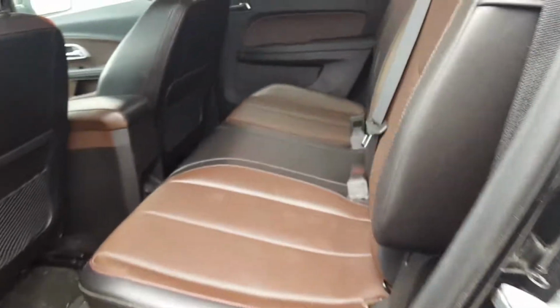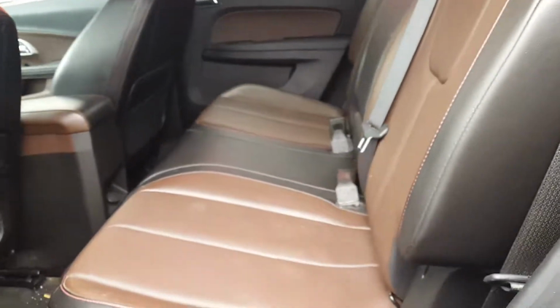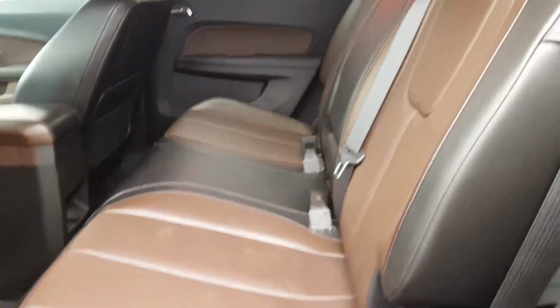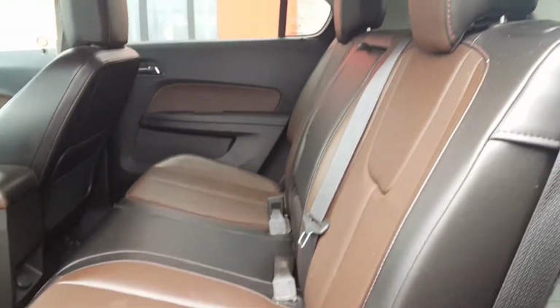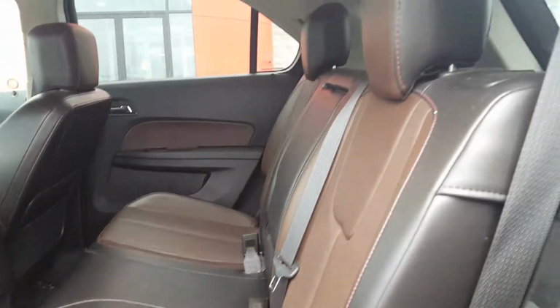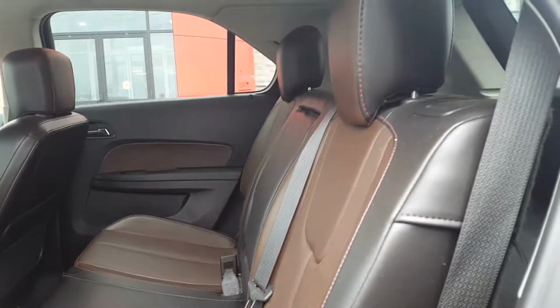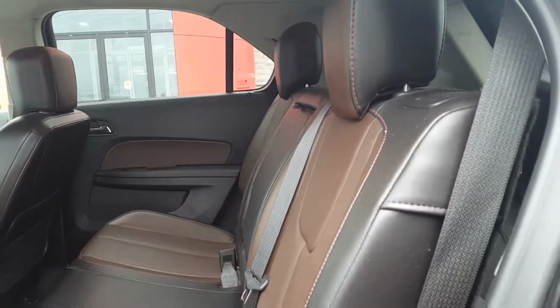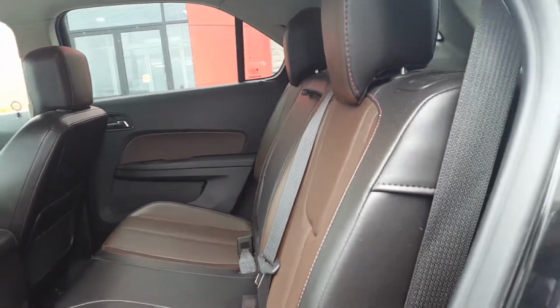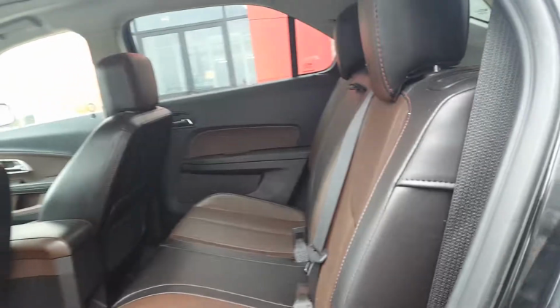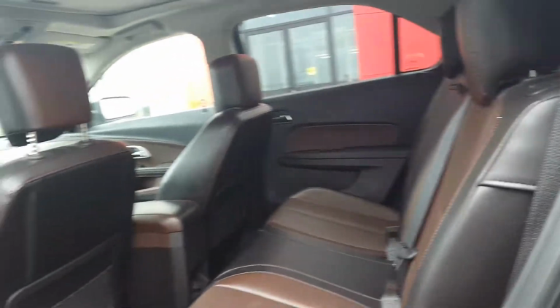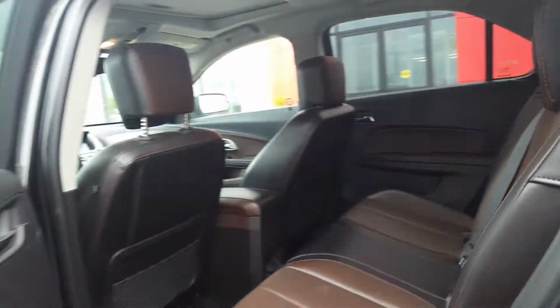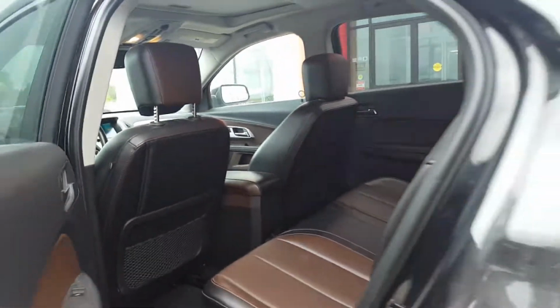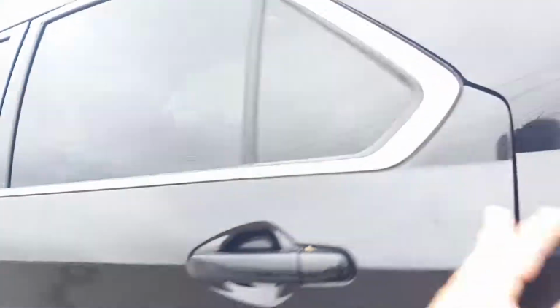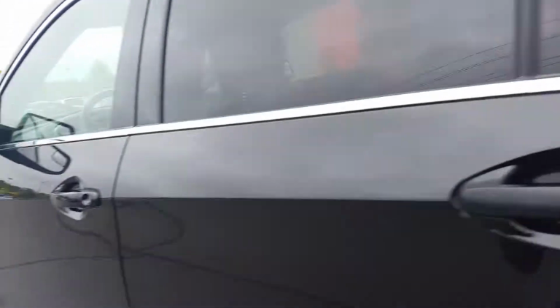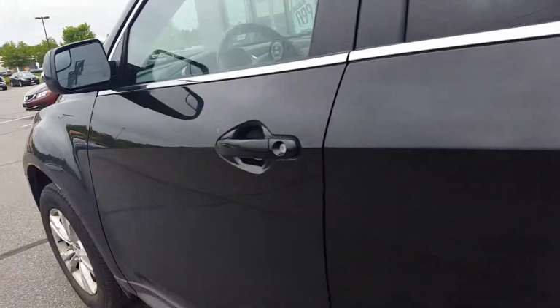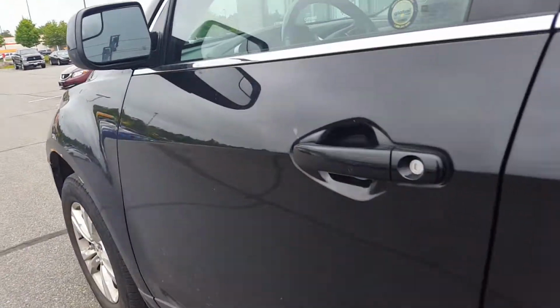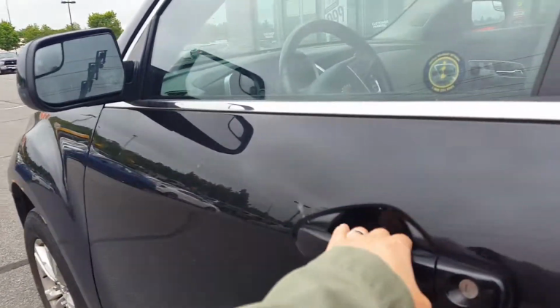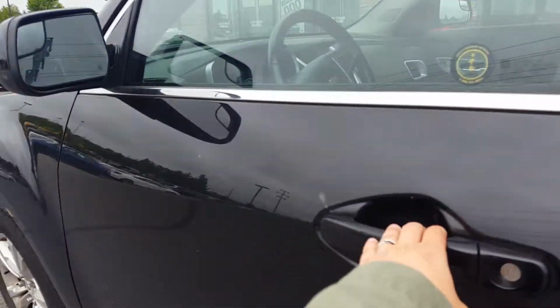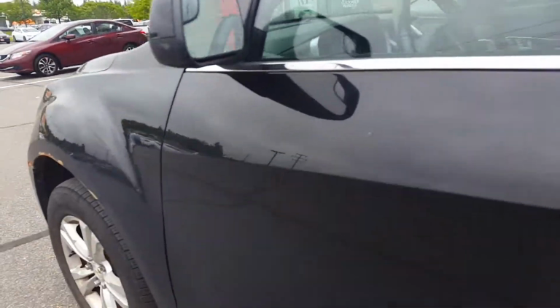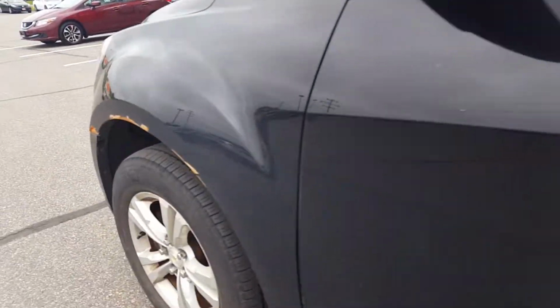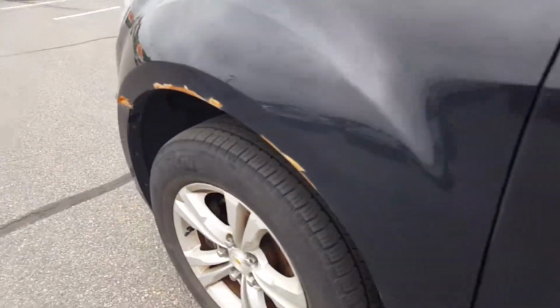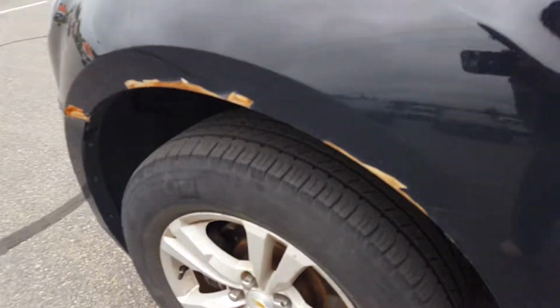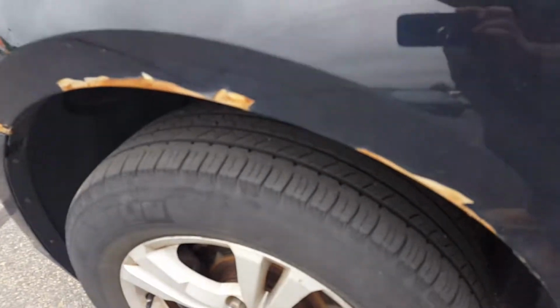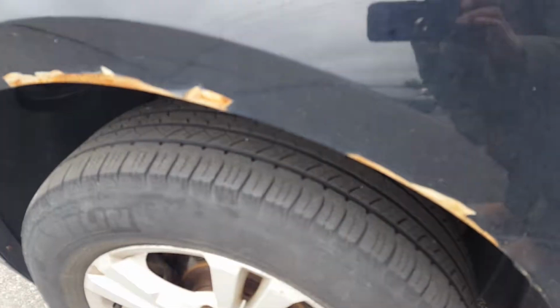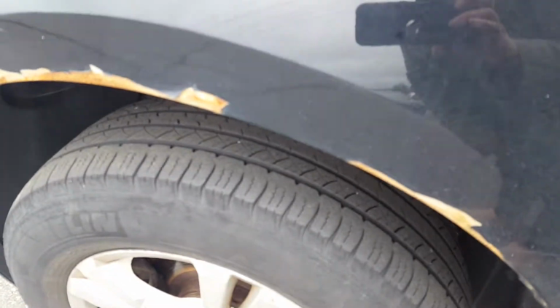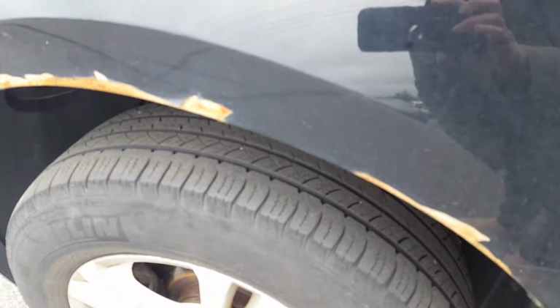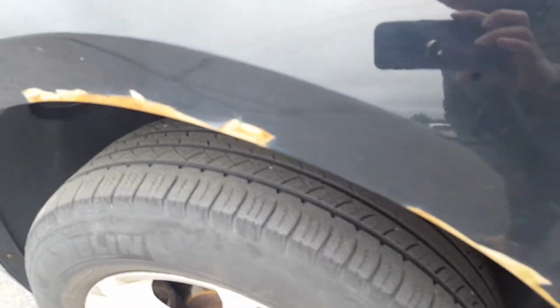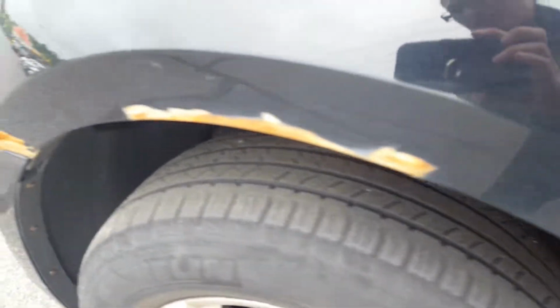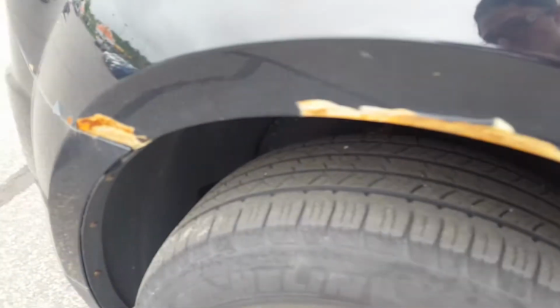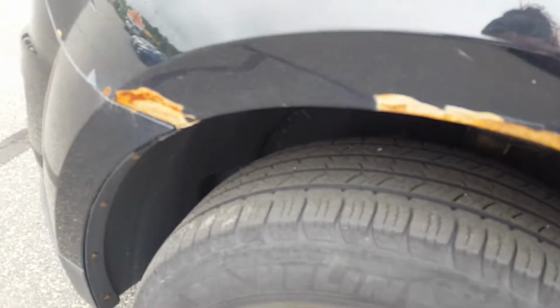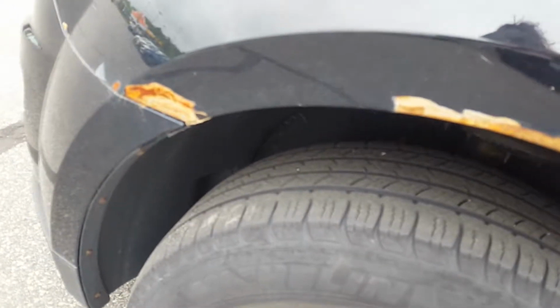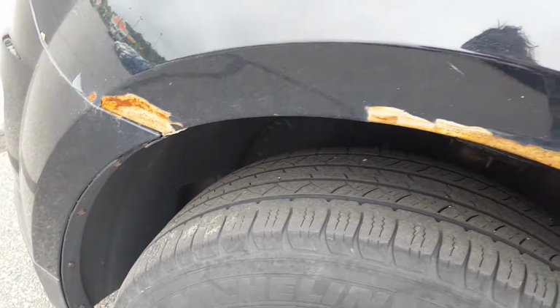The rear seats are in excellent shape. And the driver's rear wheel well — I've got to point that one out — that one is the worst out of all four.